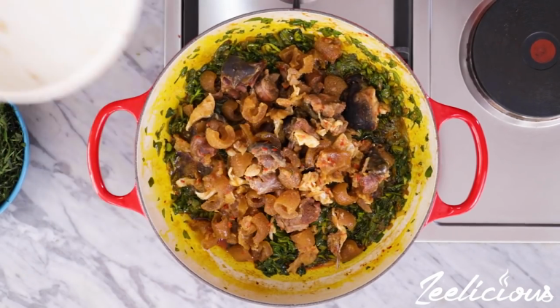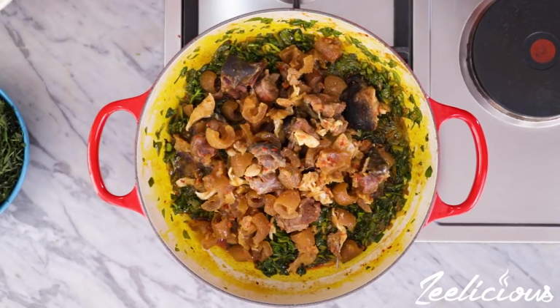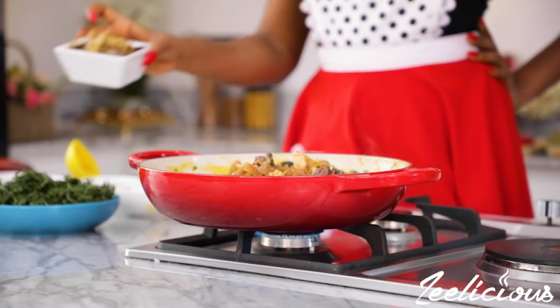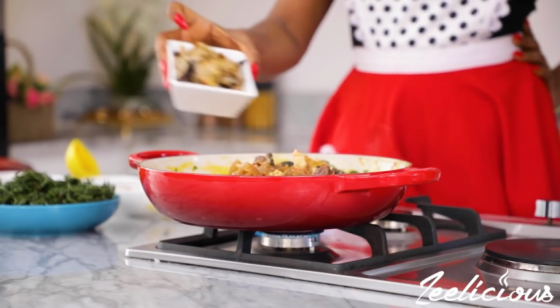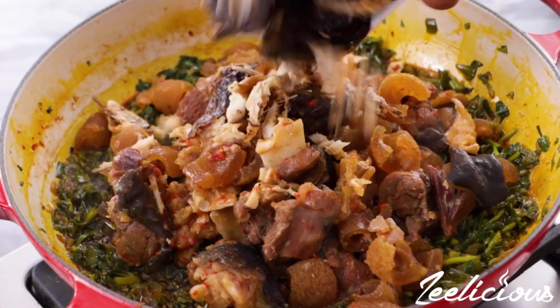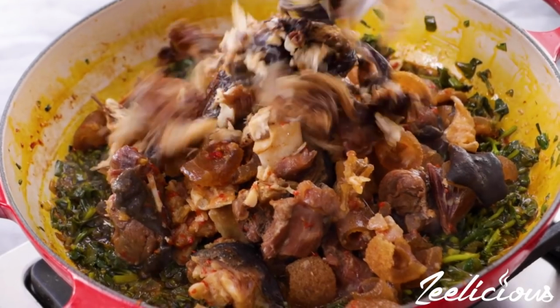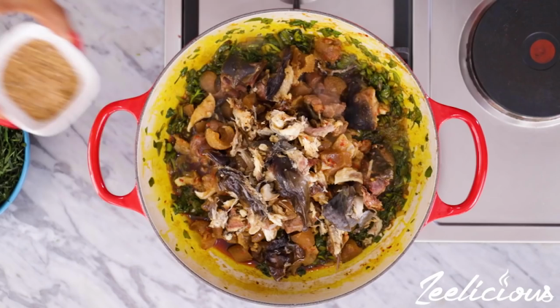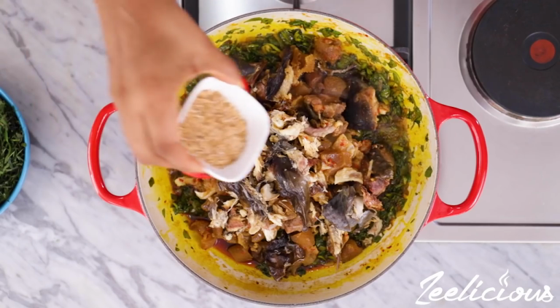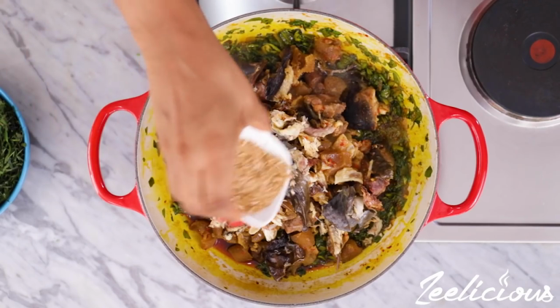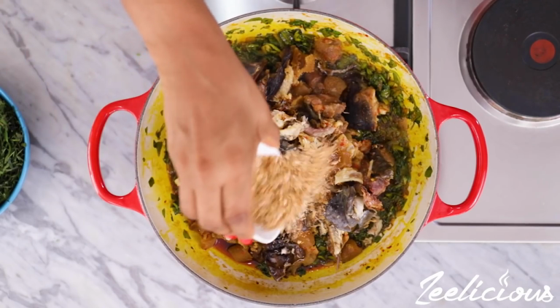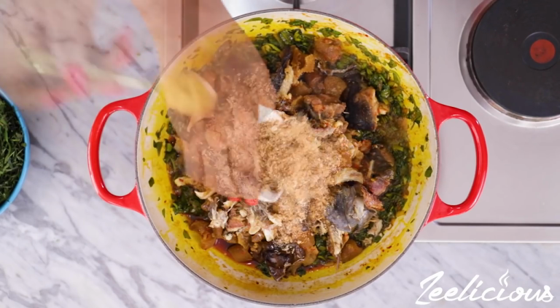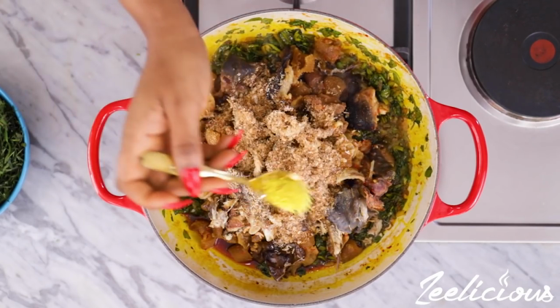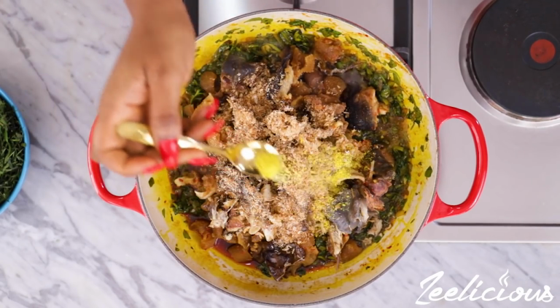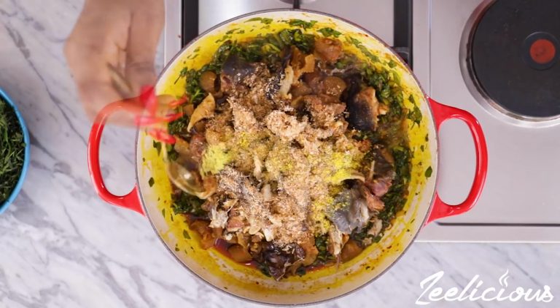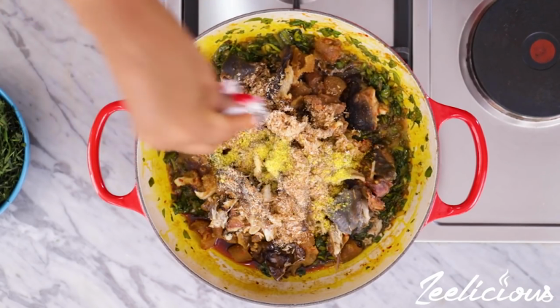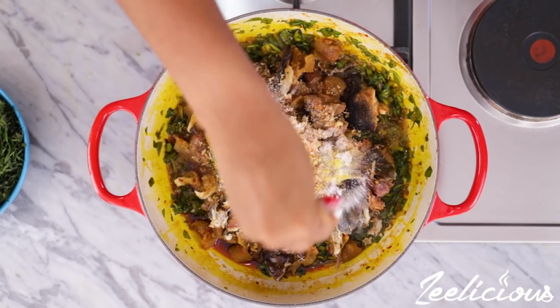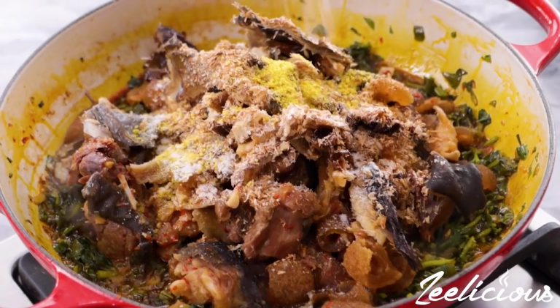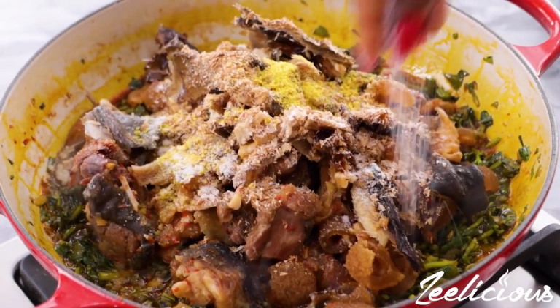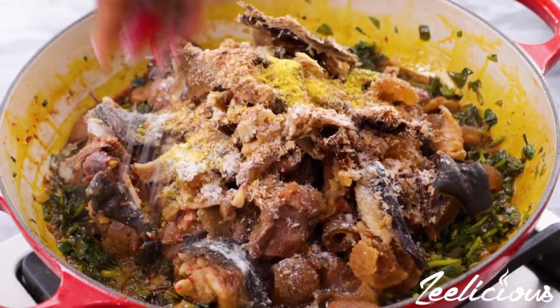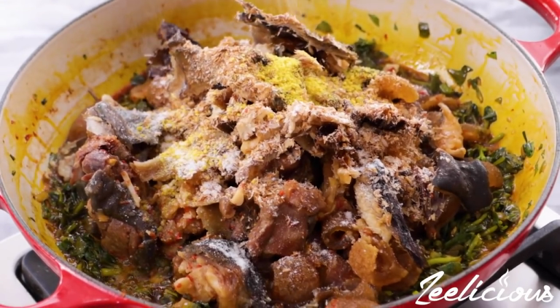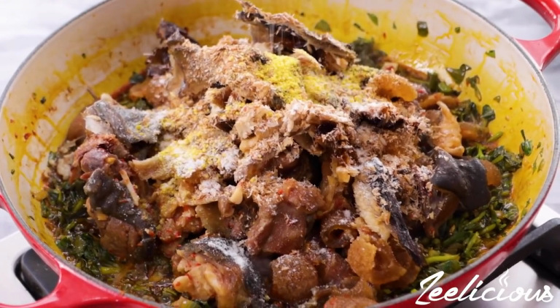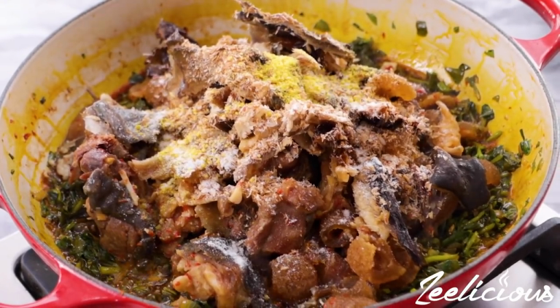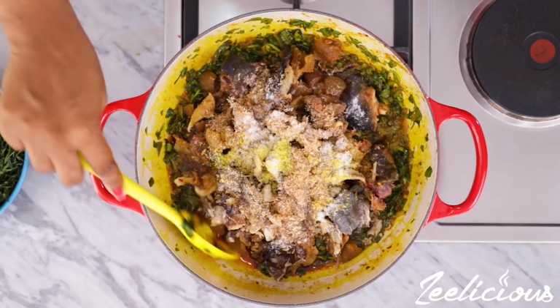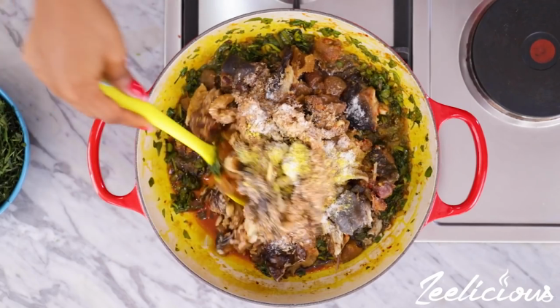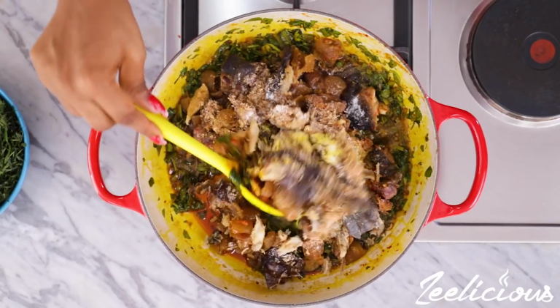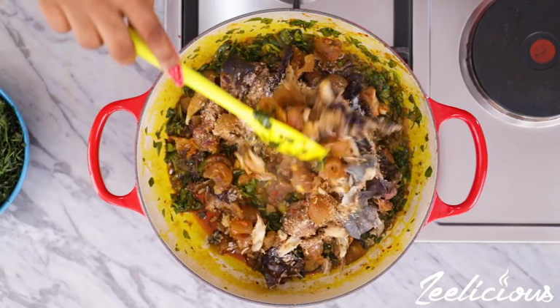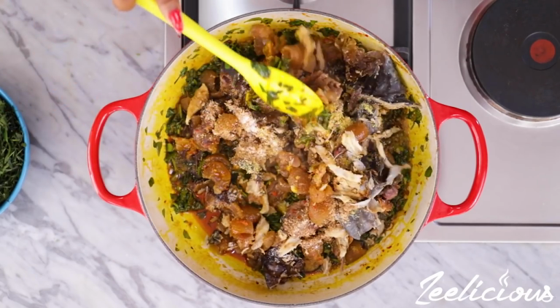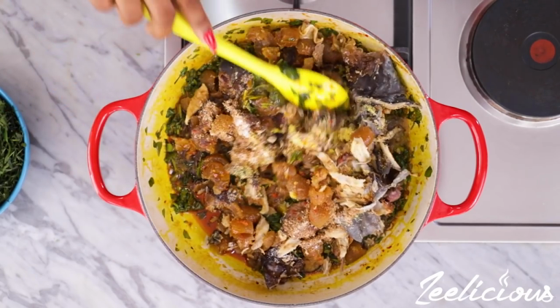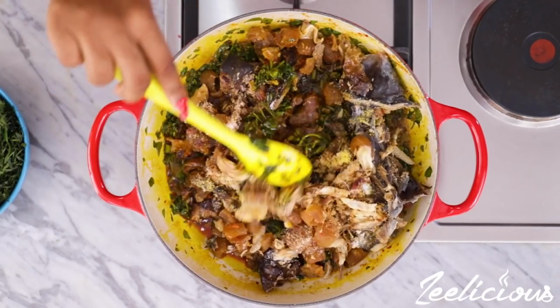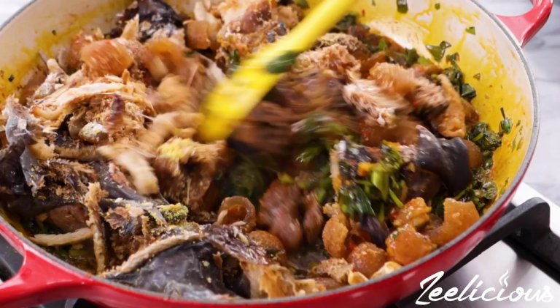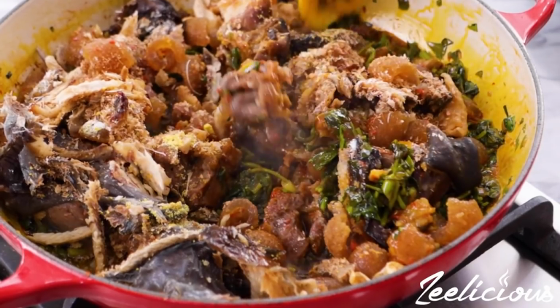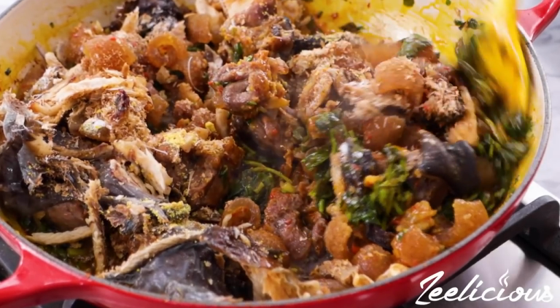Afterwards, add the cooked meat back into the pot, followed by the smoked fish and some crayfish powder, seasoning powder, and some salt to taste. Mix everything to combine, then cover the pot and allow to cook for a further five minutes.